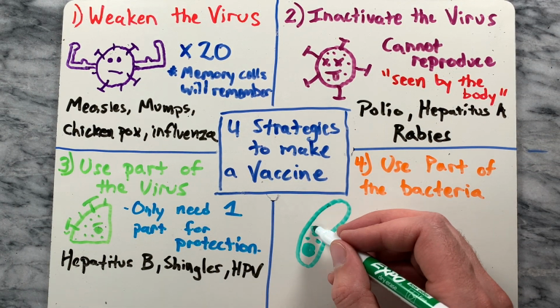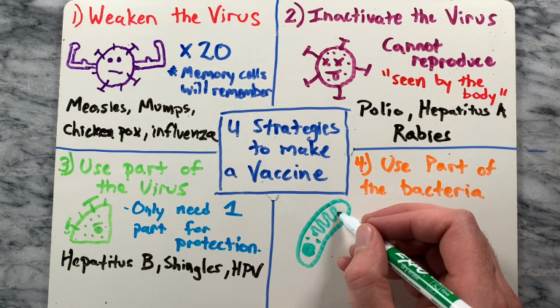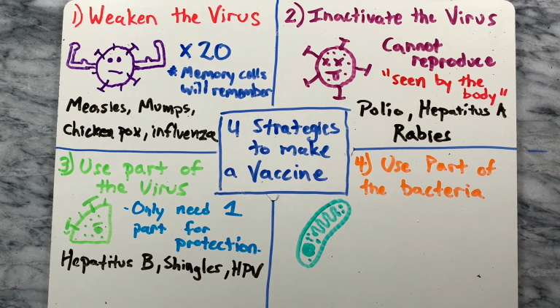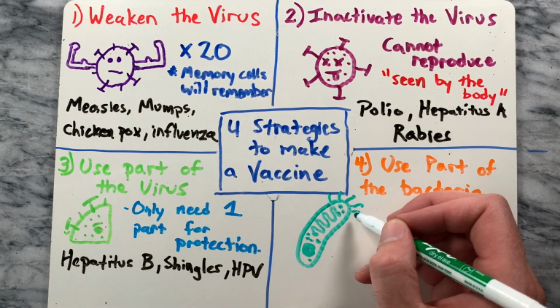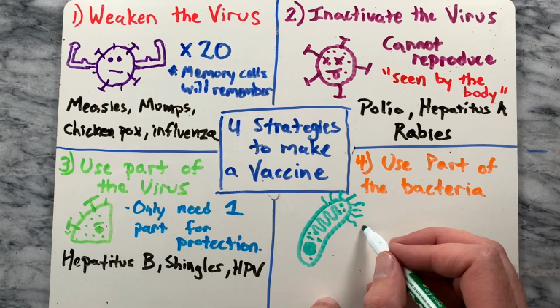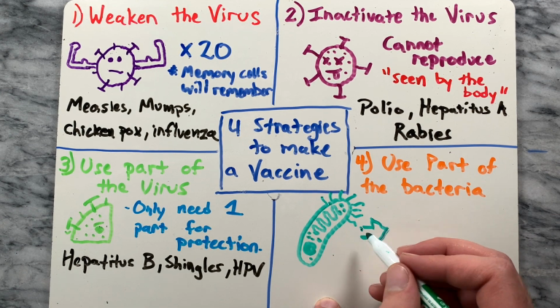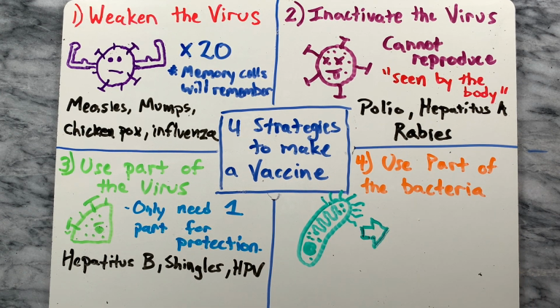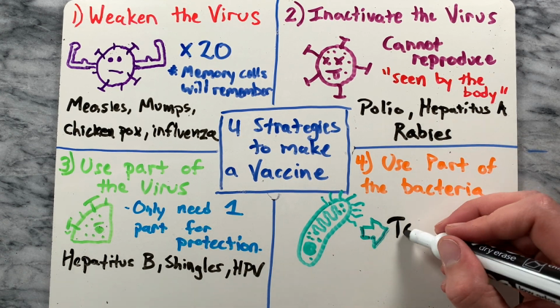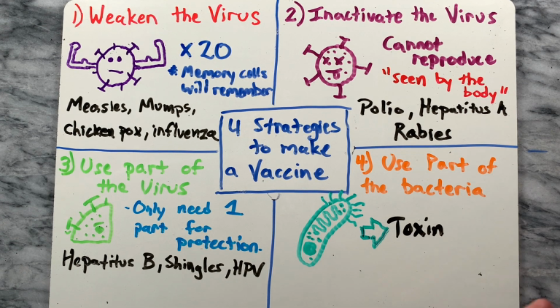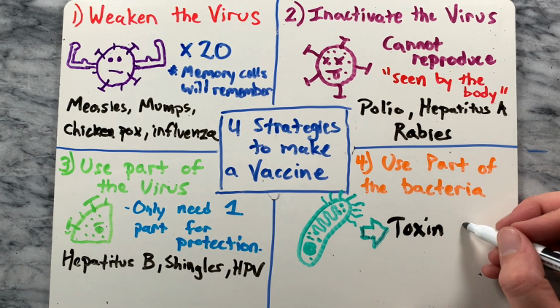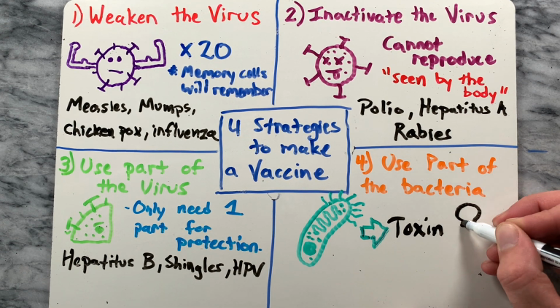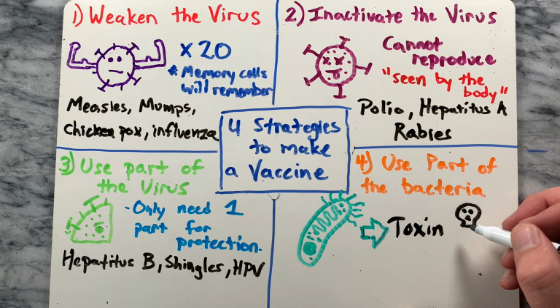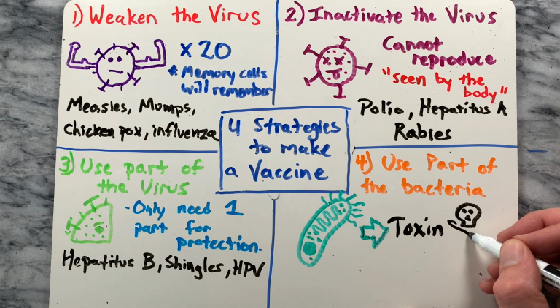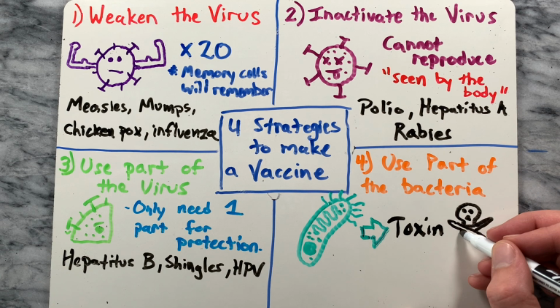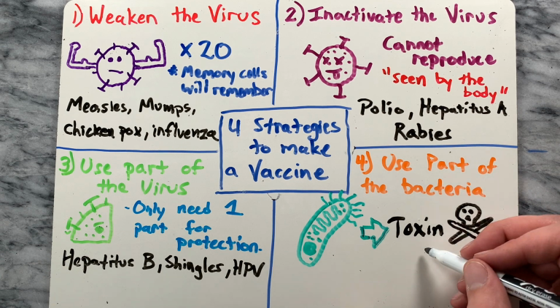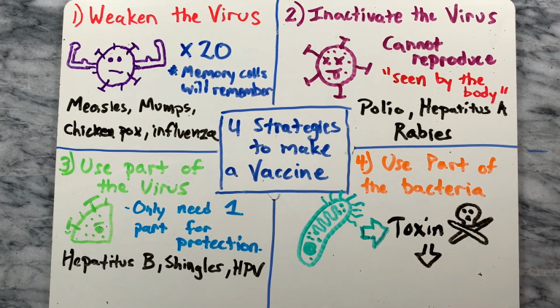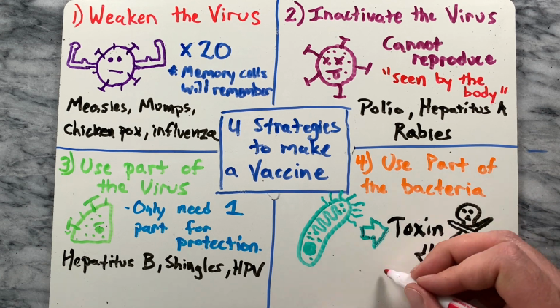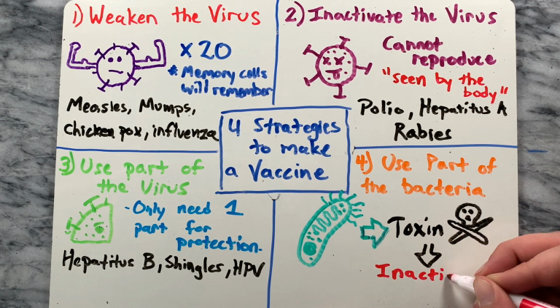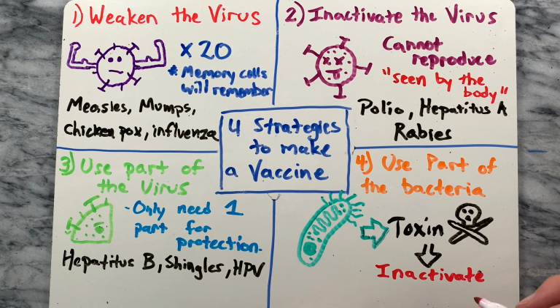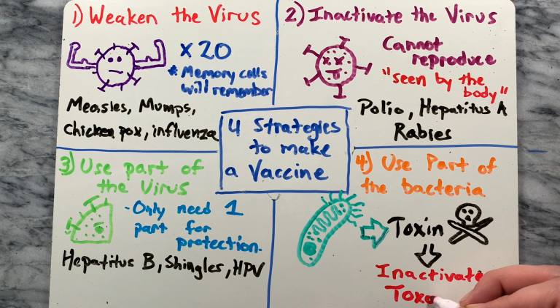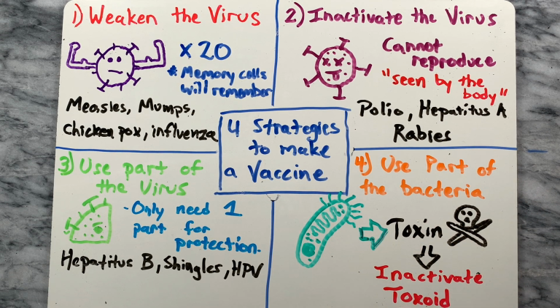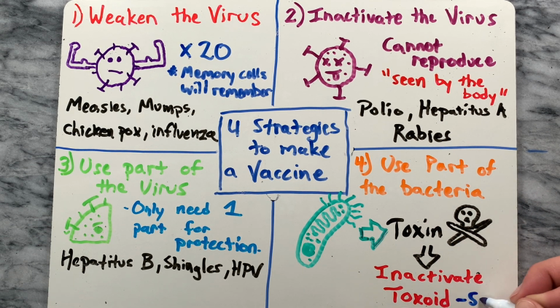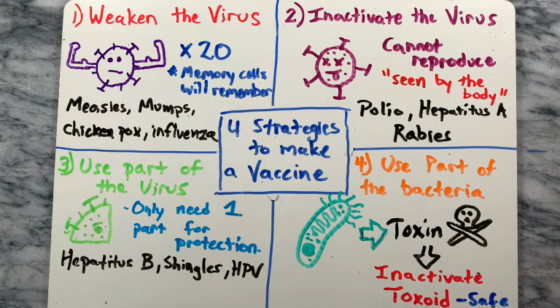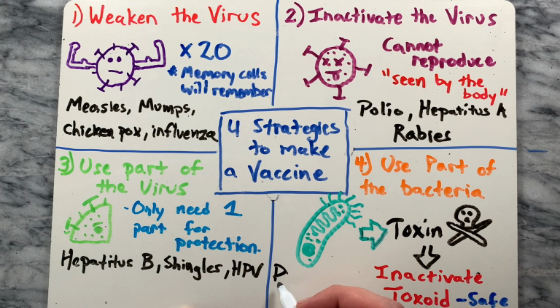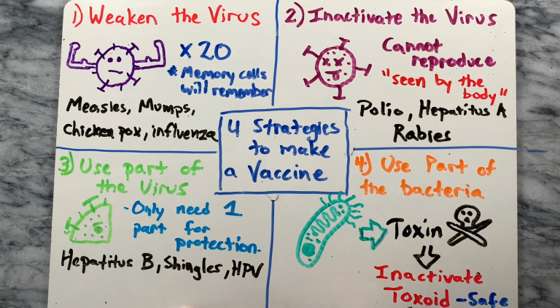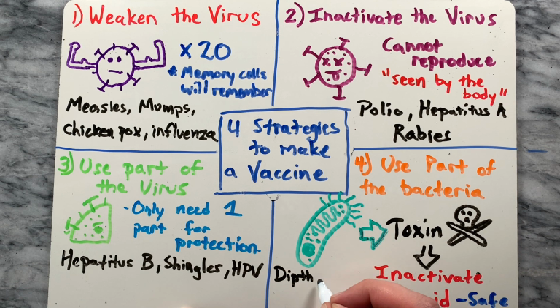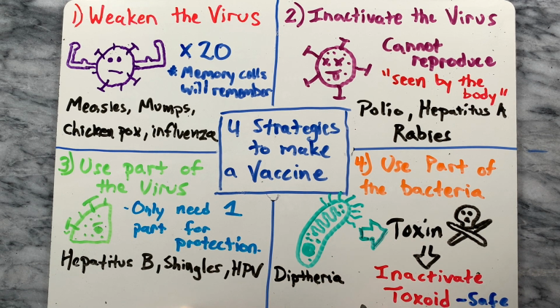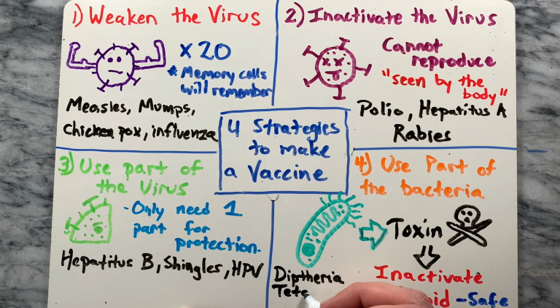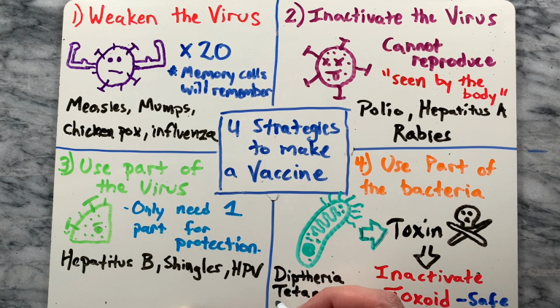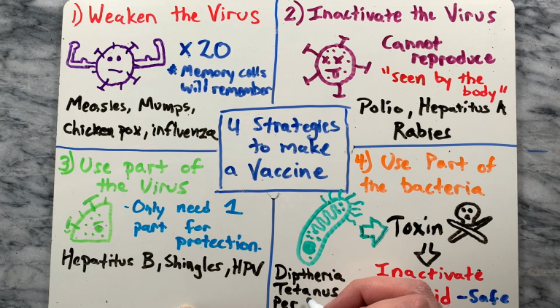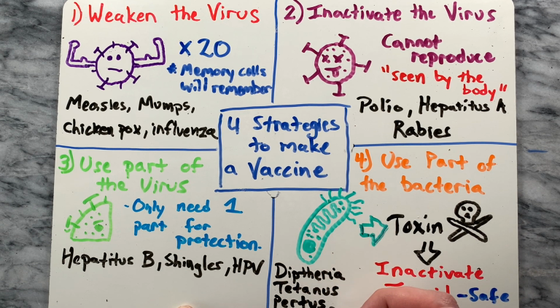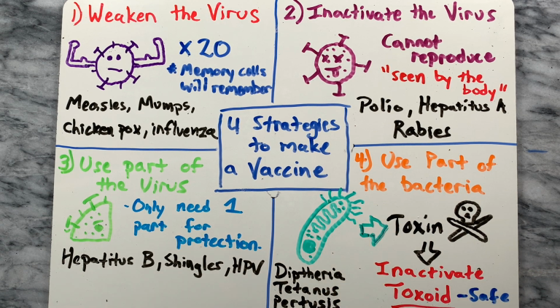The last strategy is to use part of the bacteria. Several vaccines are made by taking toxins produced by the bacteria and inactivating them with a chemical, which prevents the disease. Once the toxin is inactivated it's called a toxoid. The diphtheria, tetanus, and pertussis vaccines are made this way.